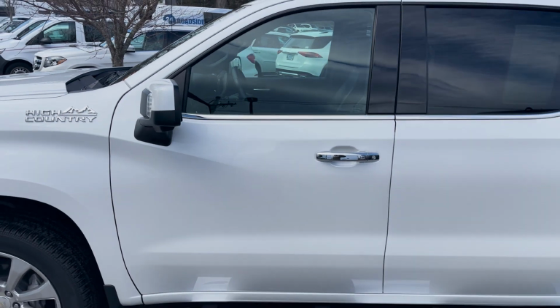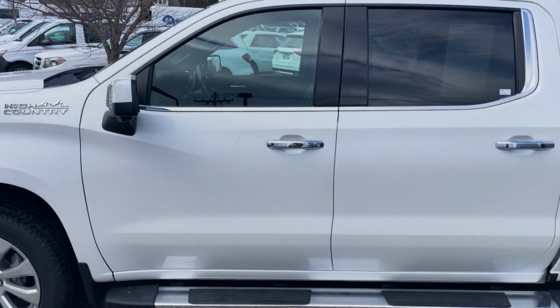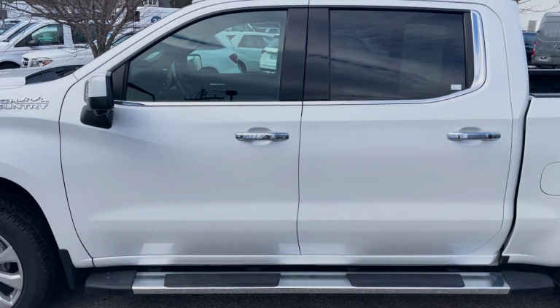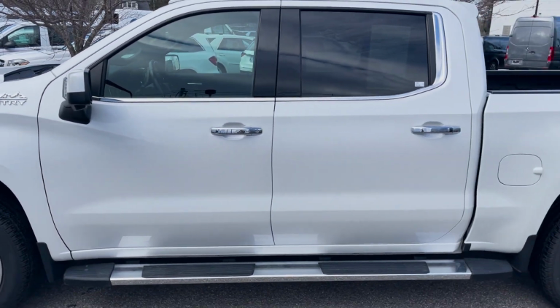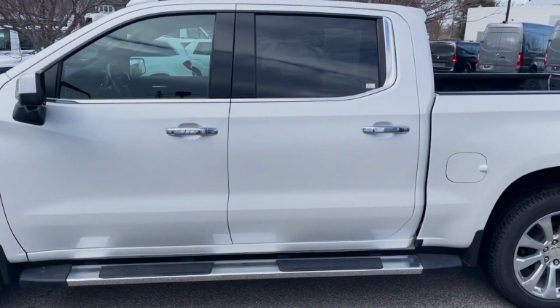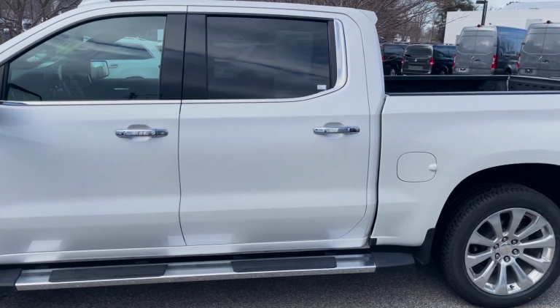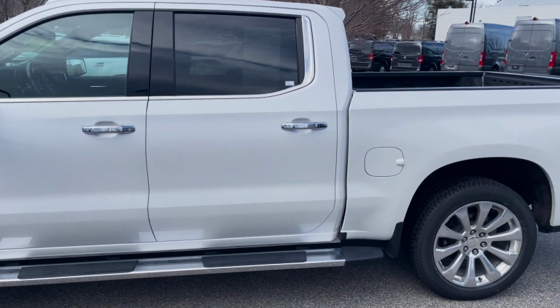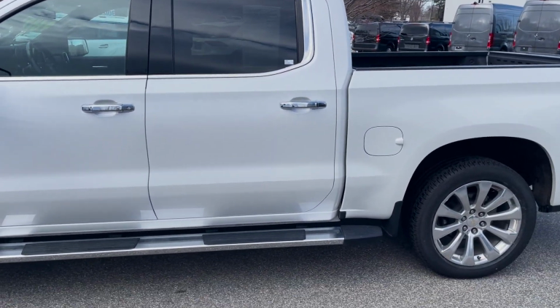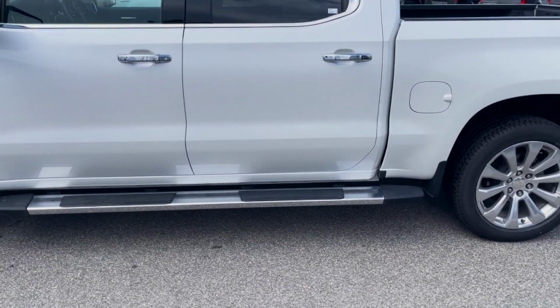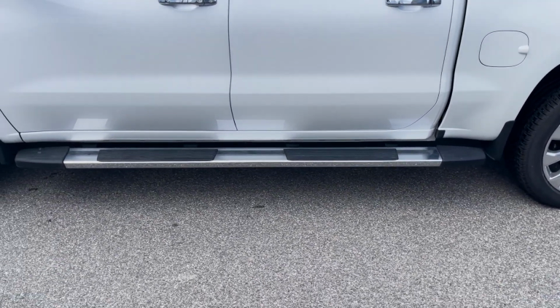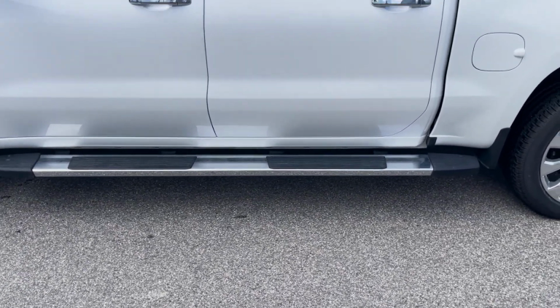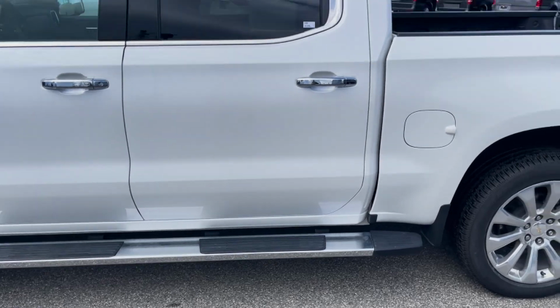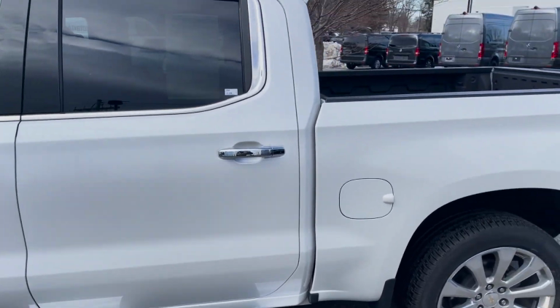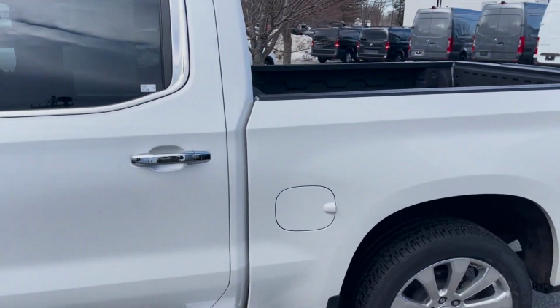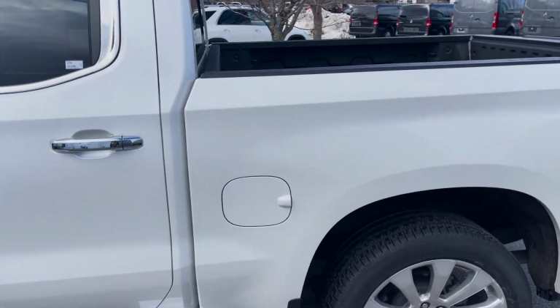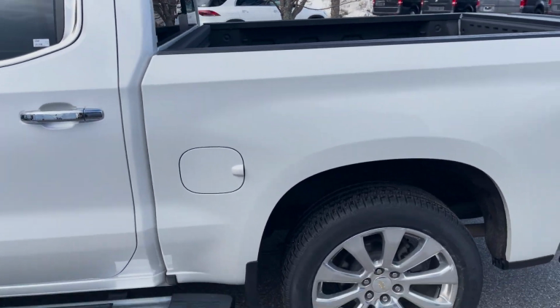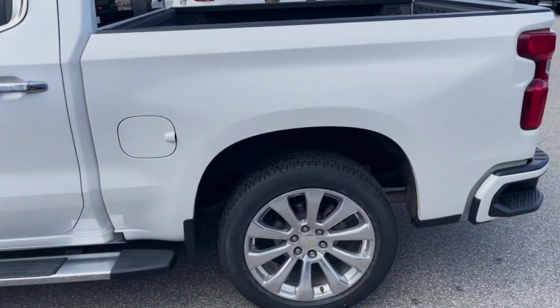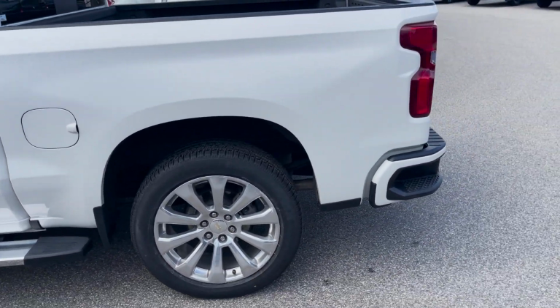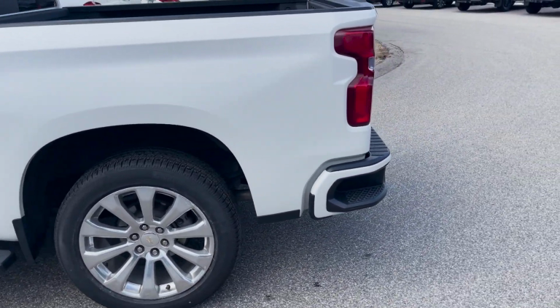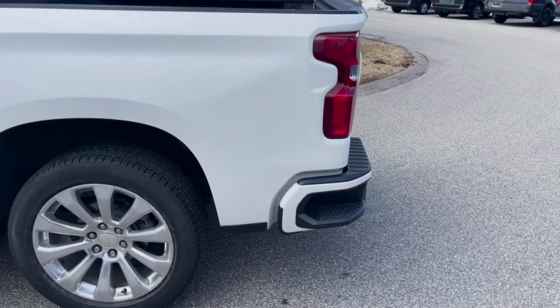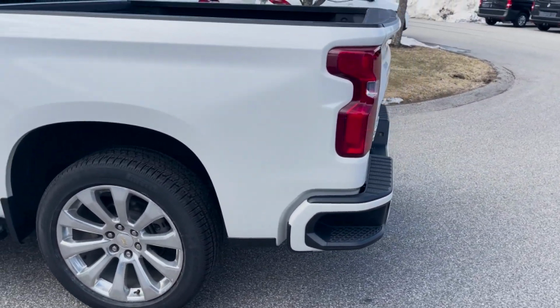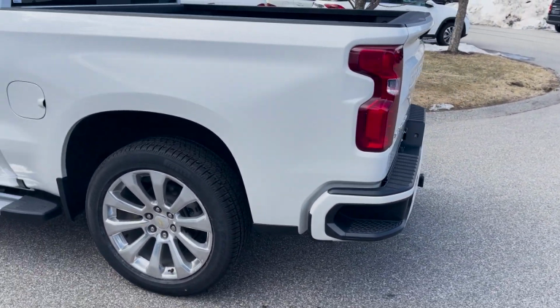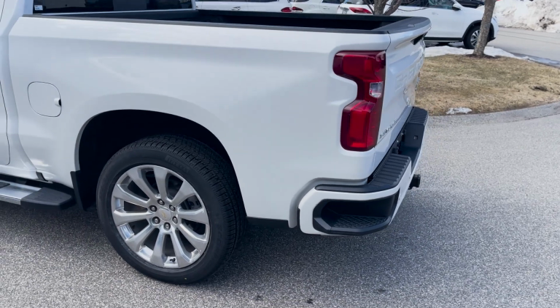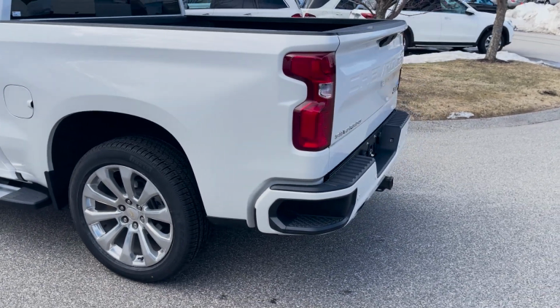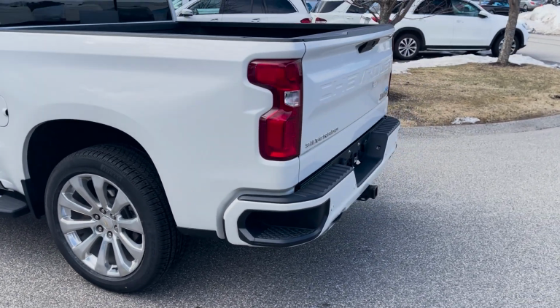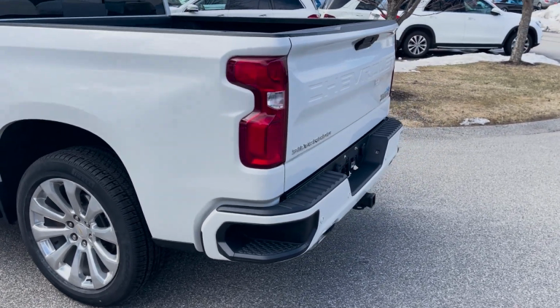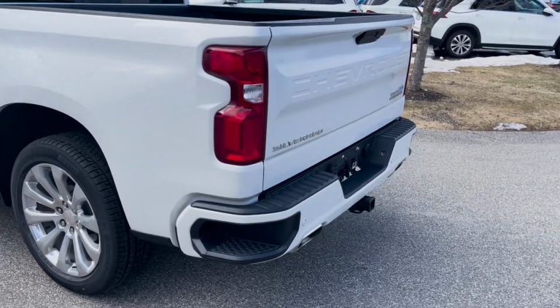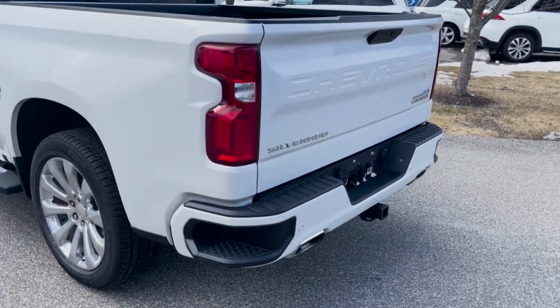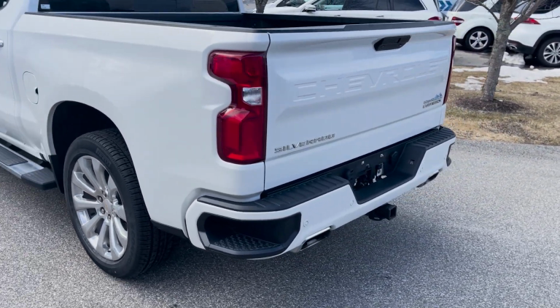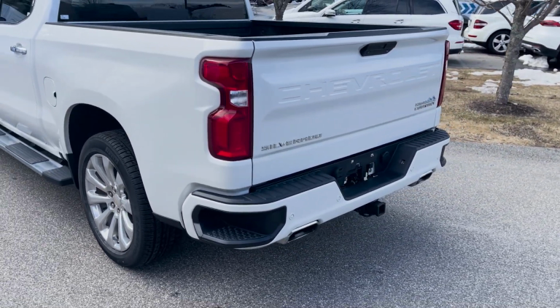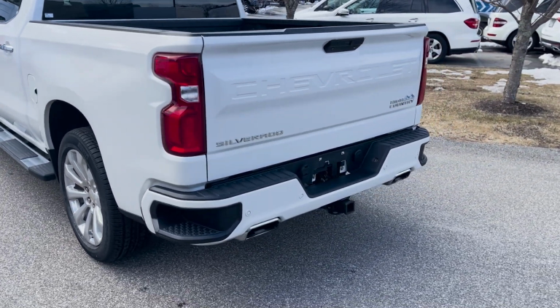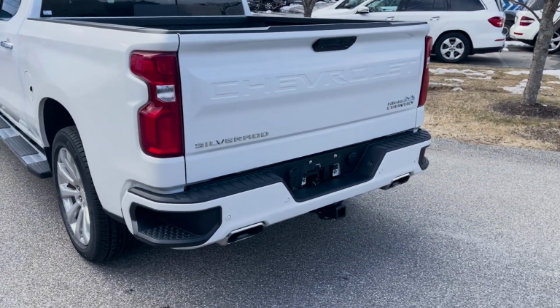We'll walk all the way around first and then go back on the inside. We've got the nice fixed running boards. Really nice paint — not seeing too much as far as cosmetic damage. I'll show you if there is anything I see as we walk around here.